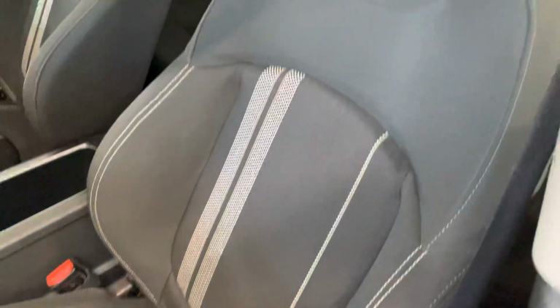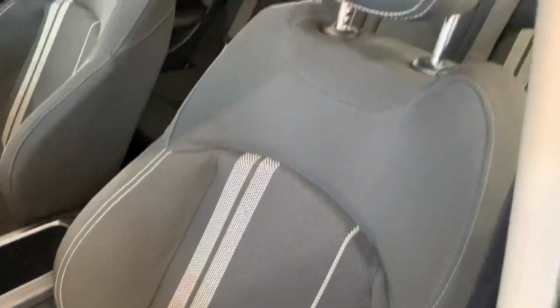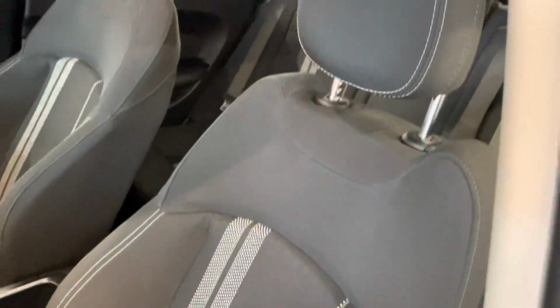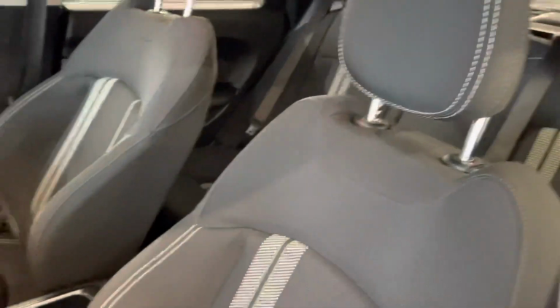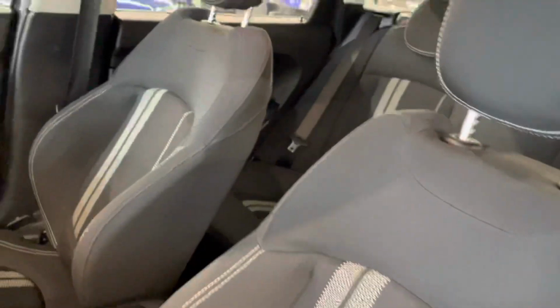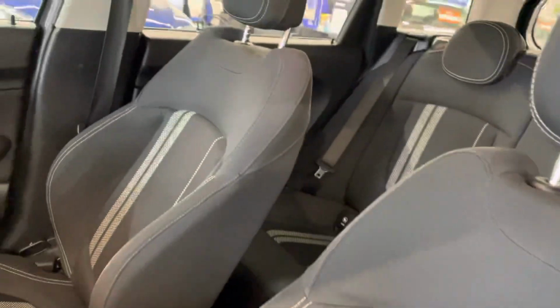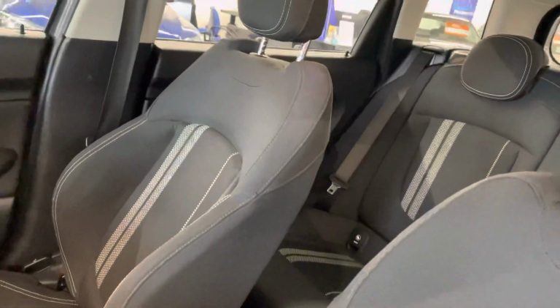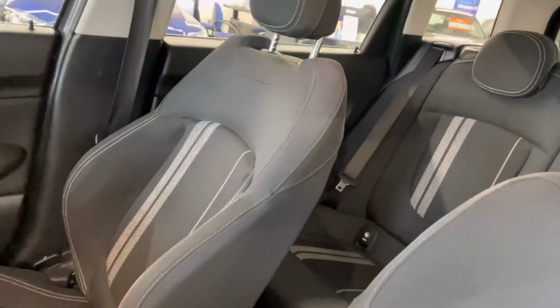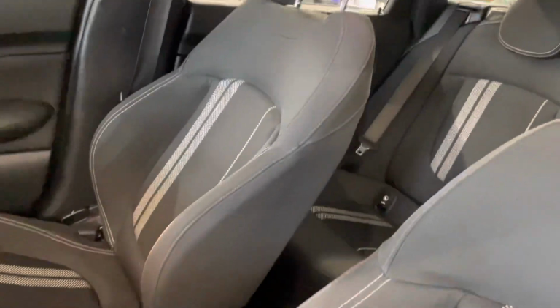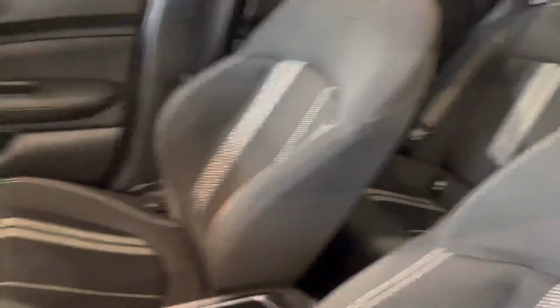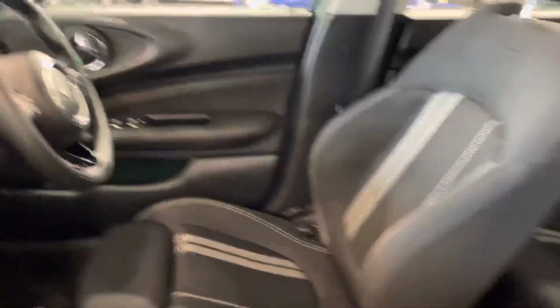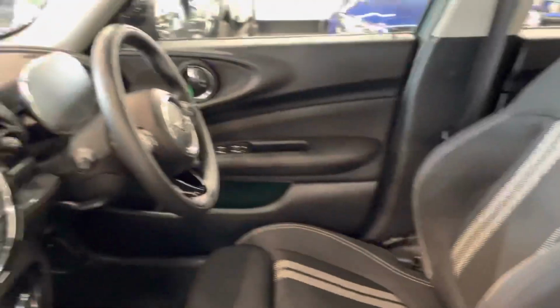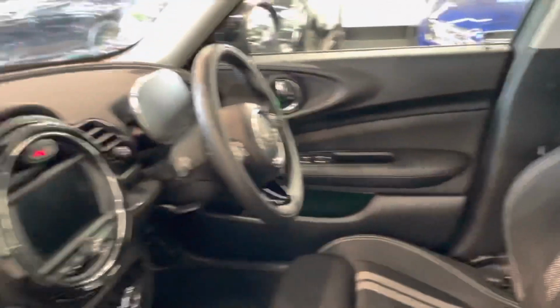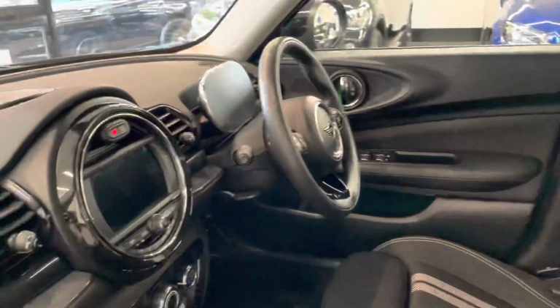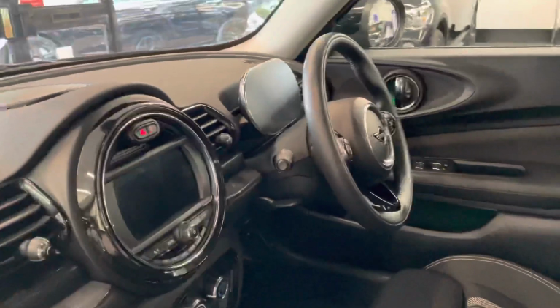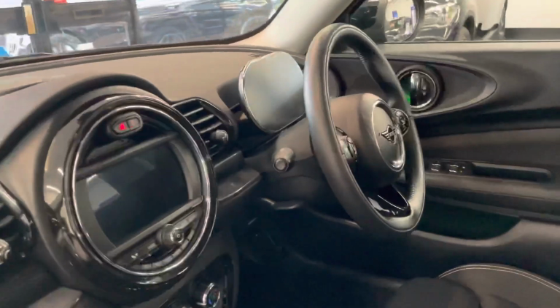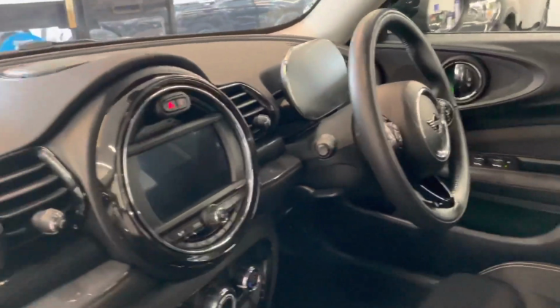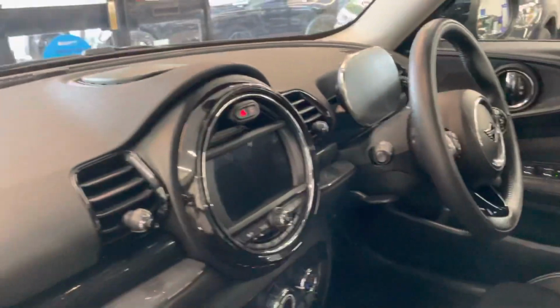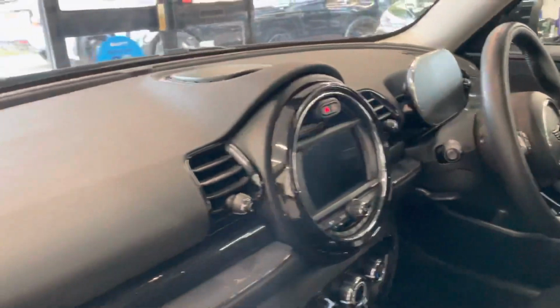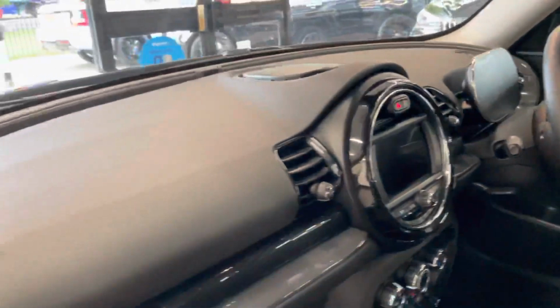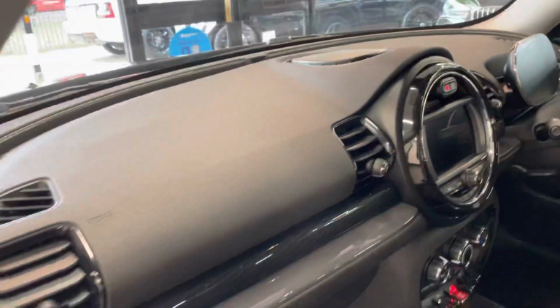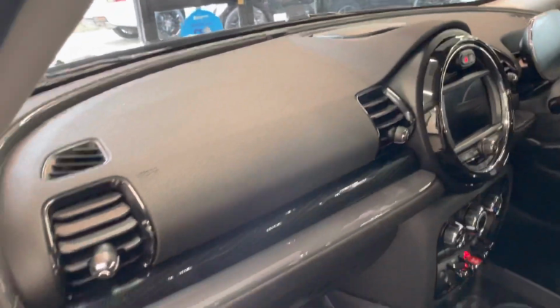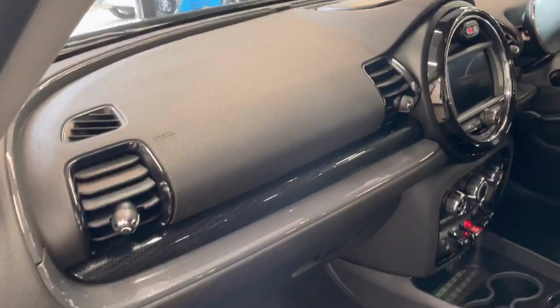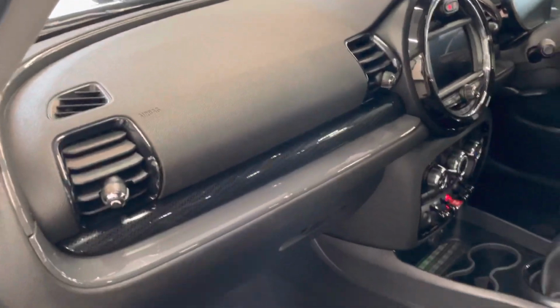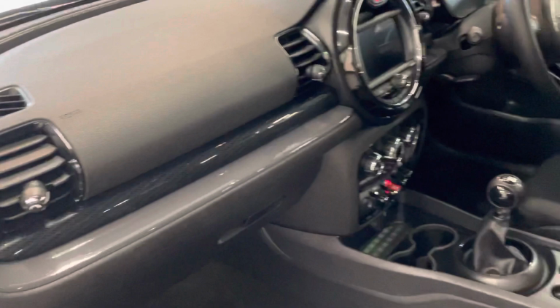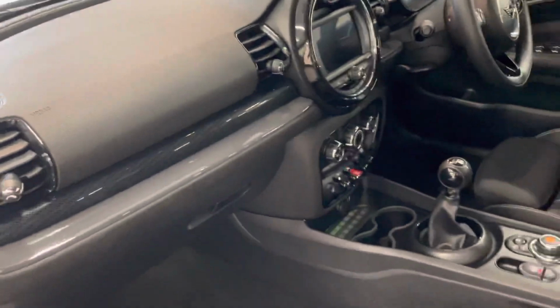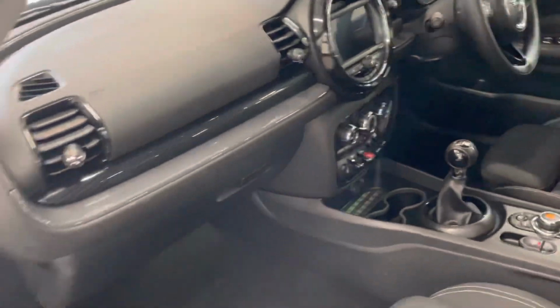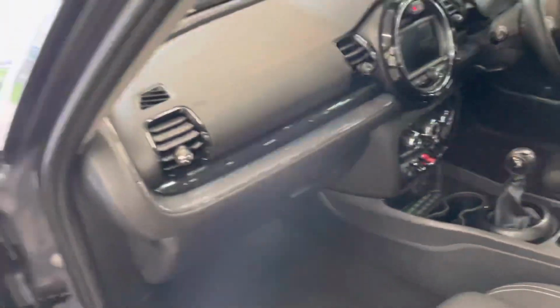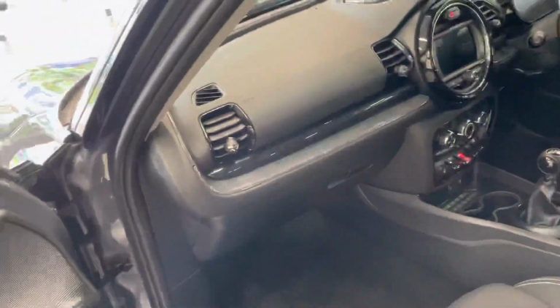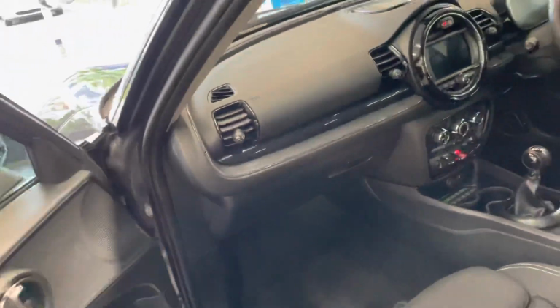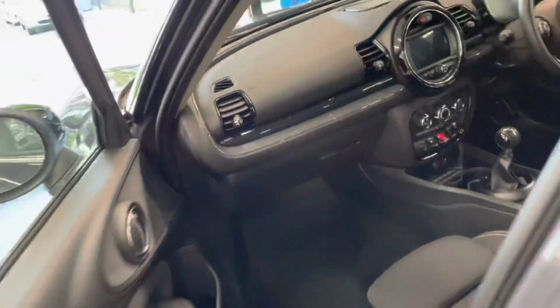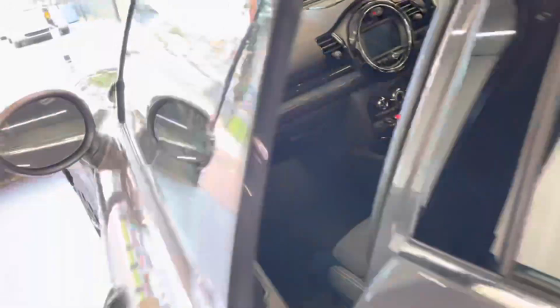The seats are nice and clean as you can see — it does have the sports seats as well. The dash is all nice and clean too. The car's been fully valeted by Rushmores.